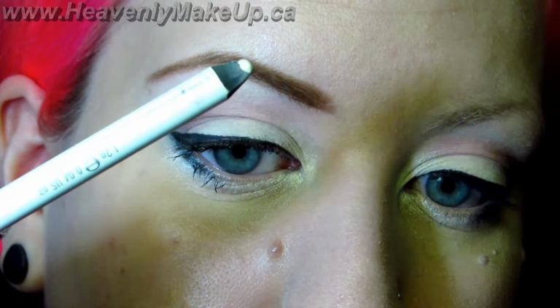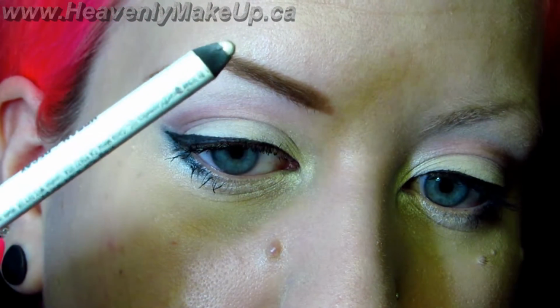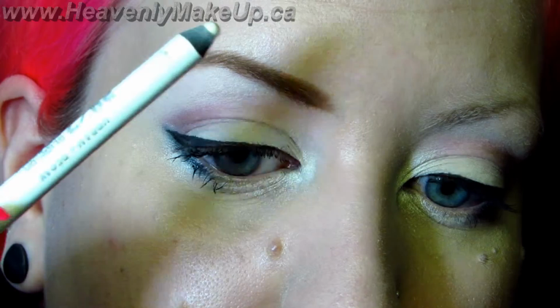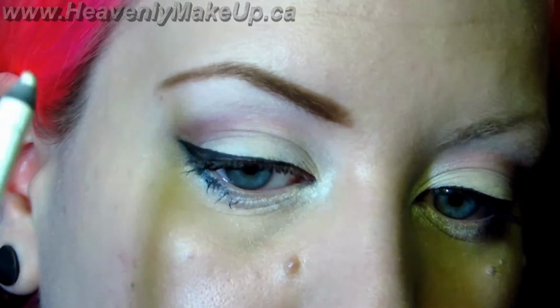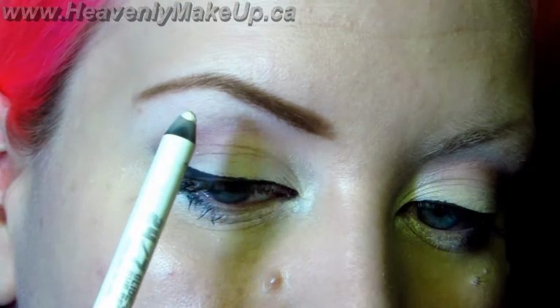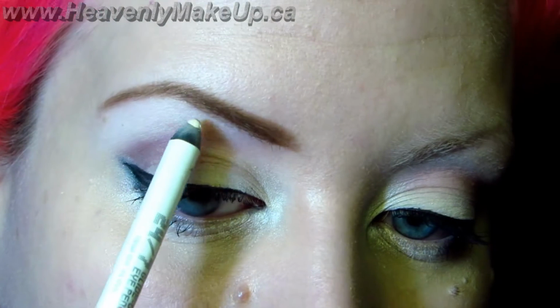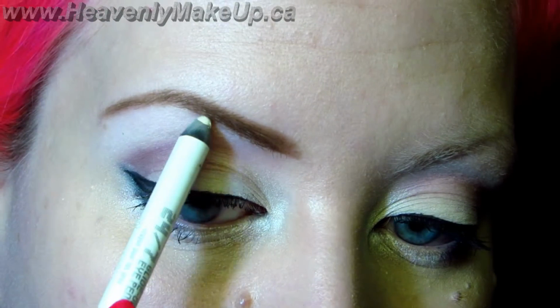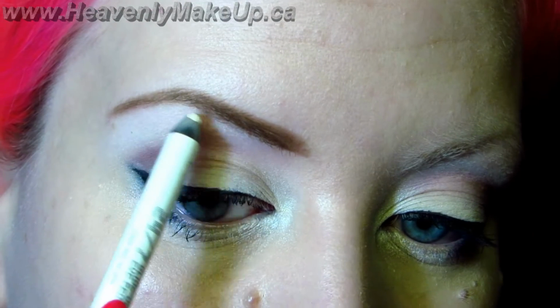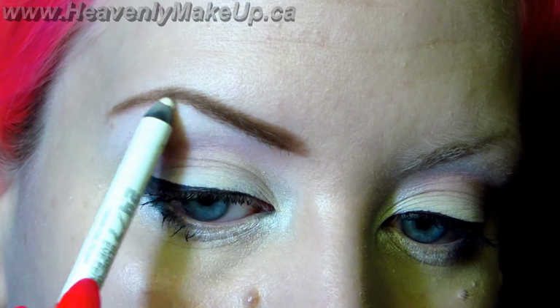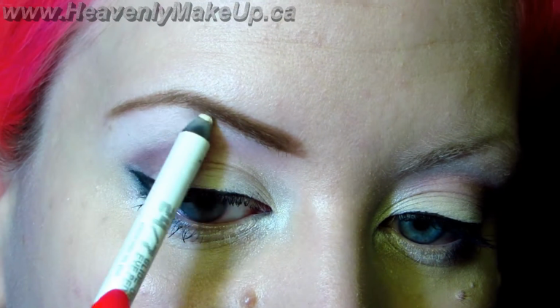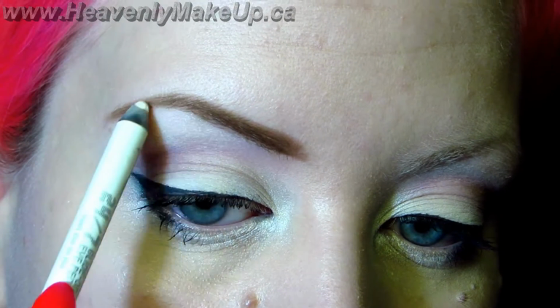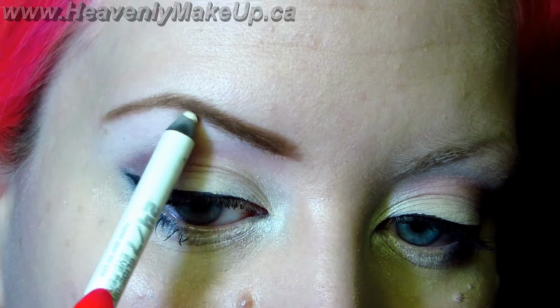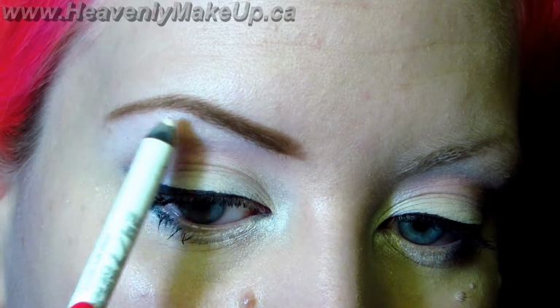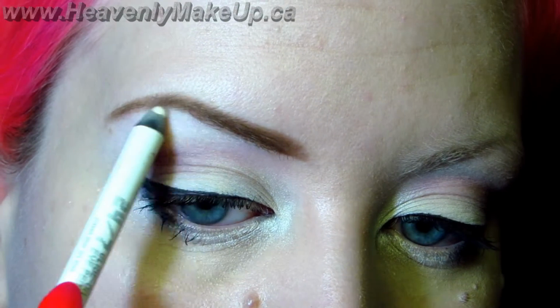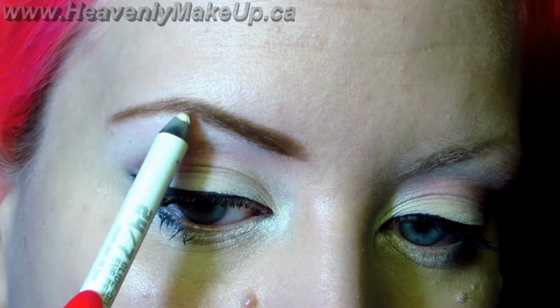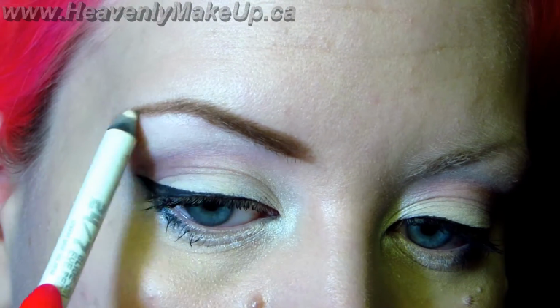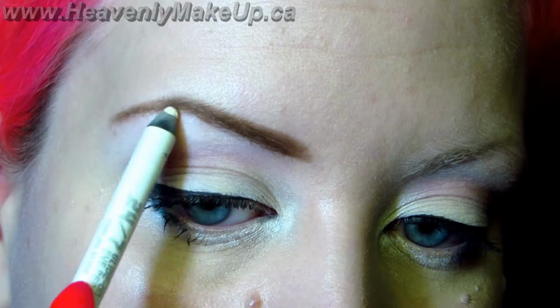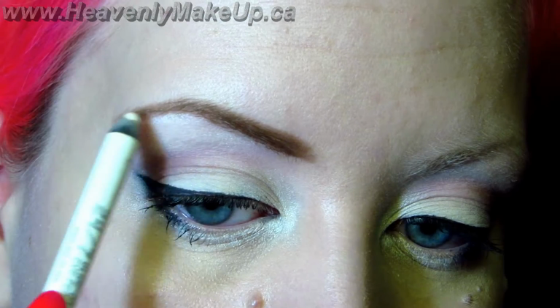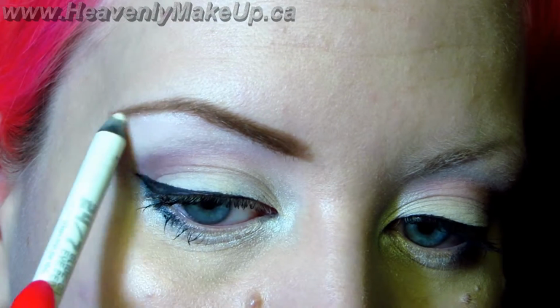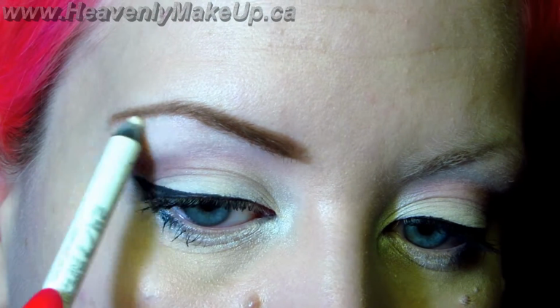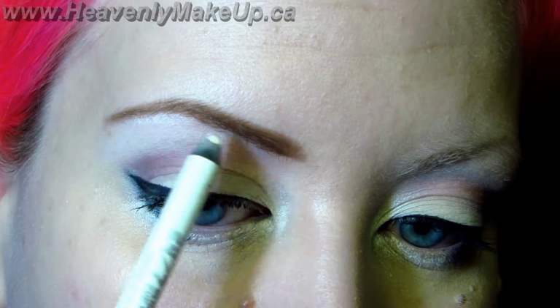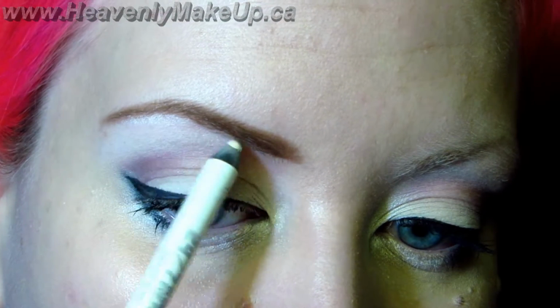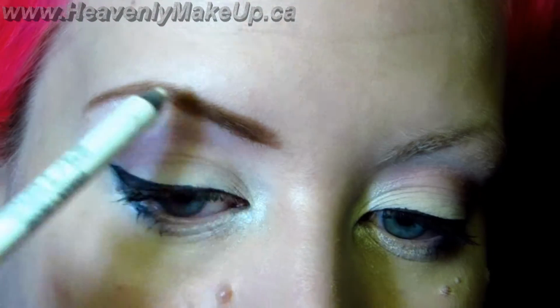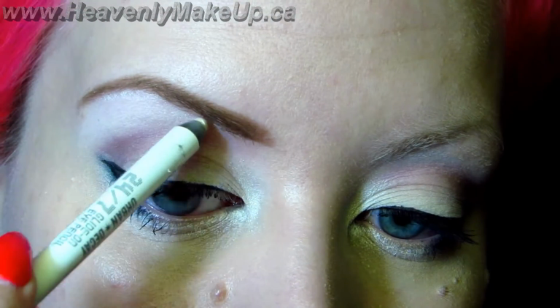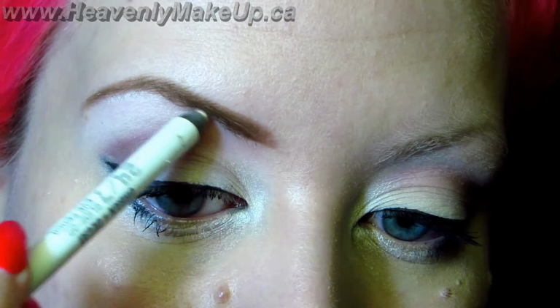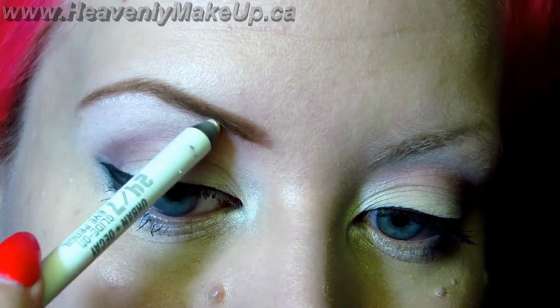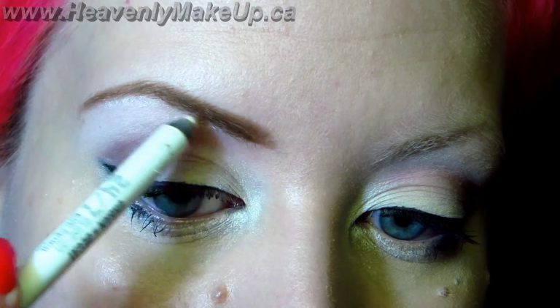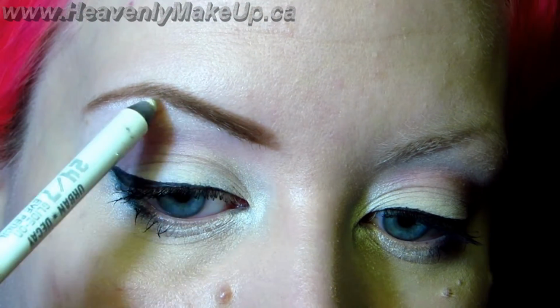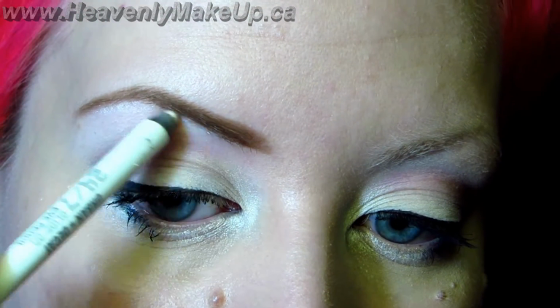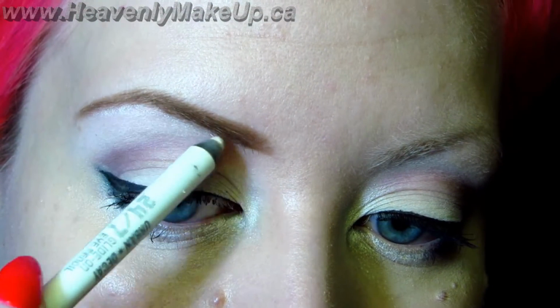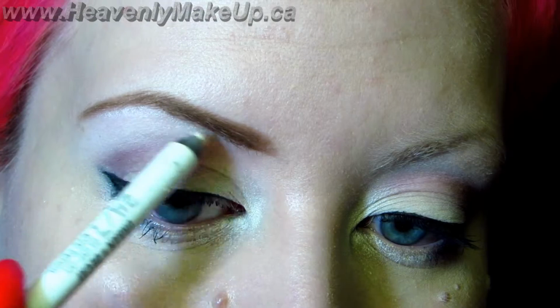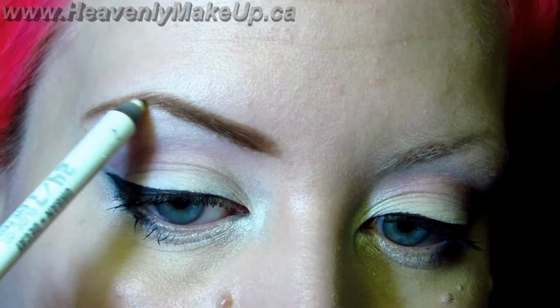Then to accent my brow, I just take a shimmery white eyeliner and put it right underneath the arch. Sometimes I blend it out with my finger, sometimes I blend it out with my brush — it really depends on how I feel that day.